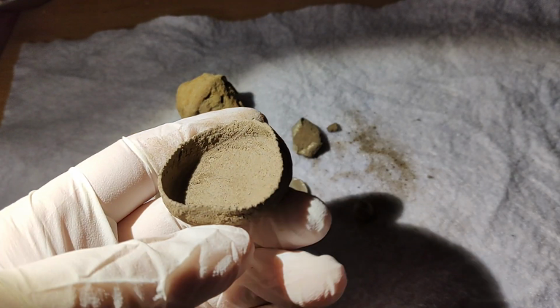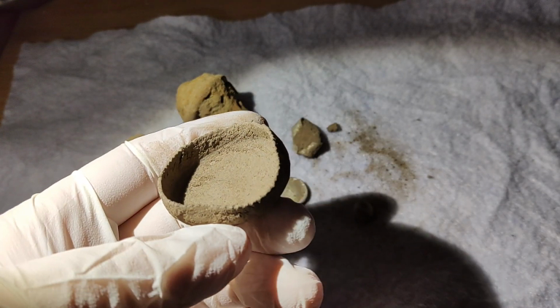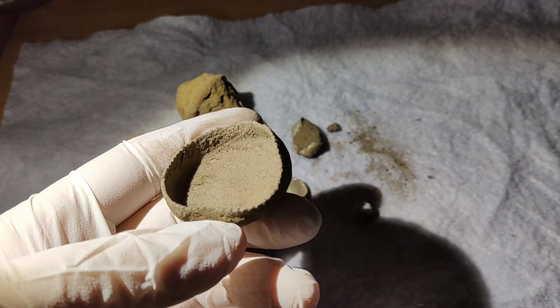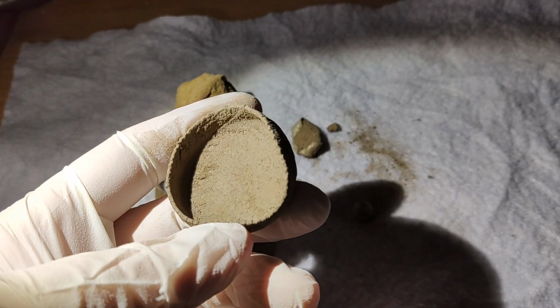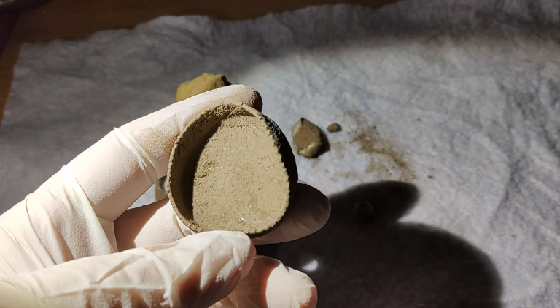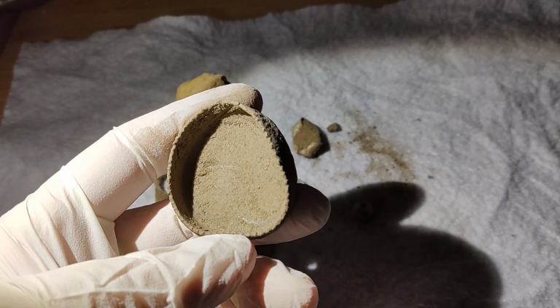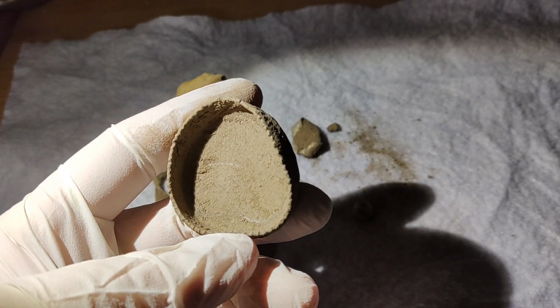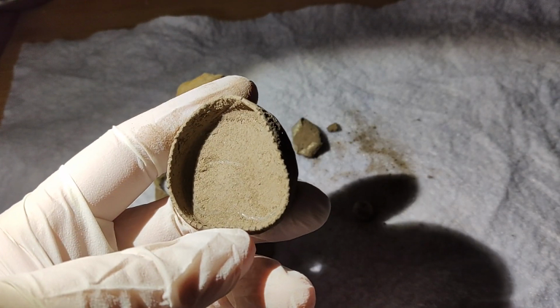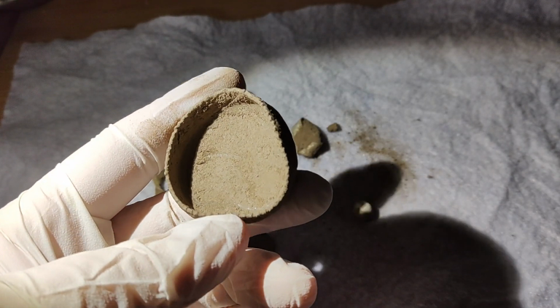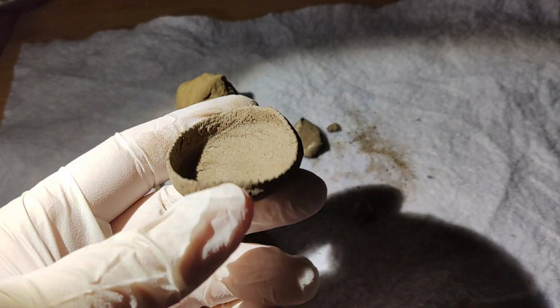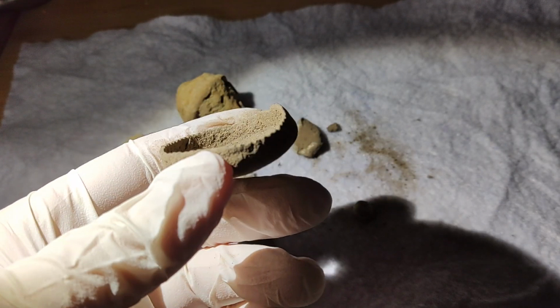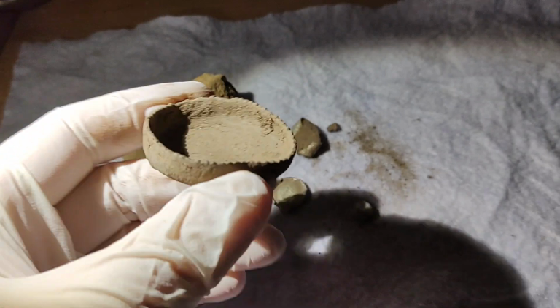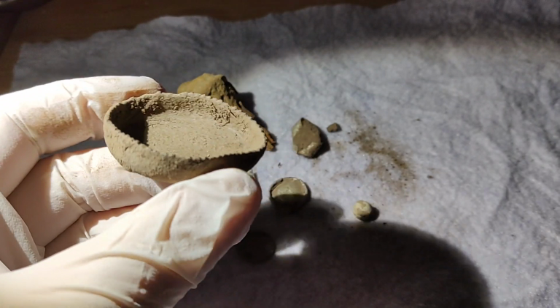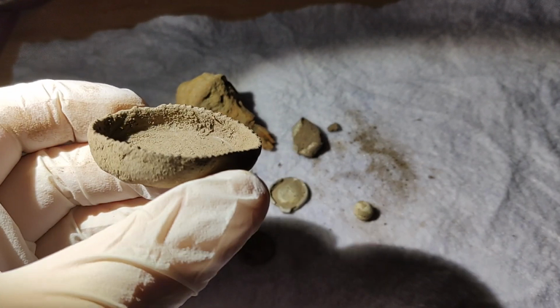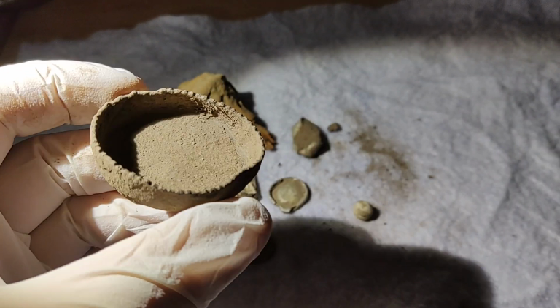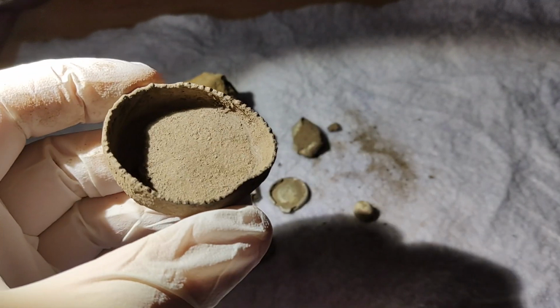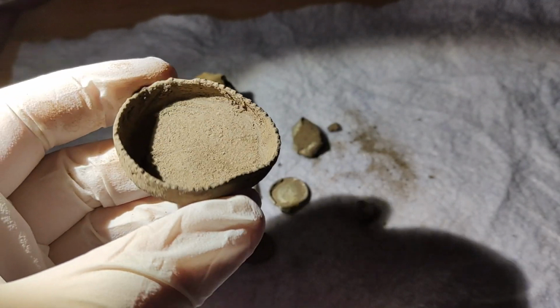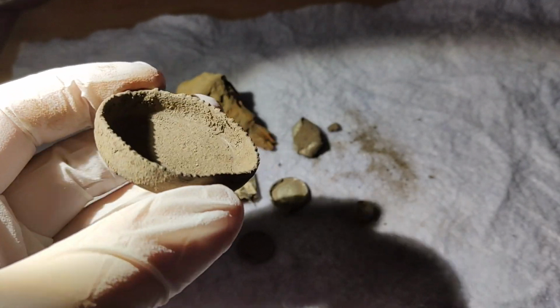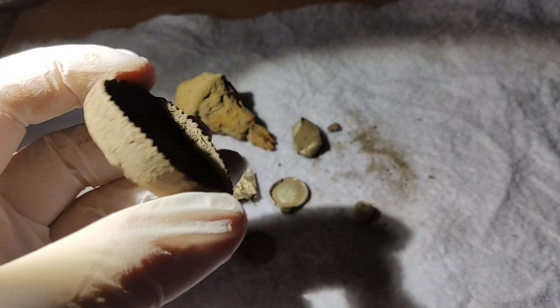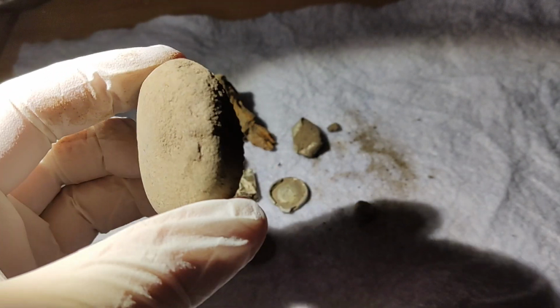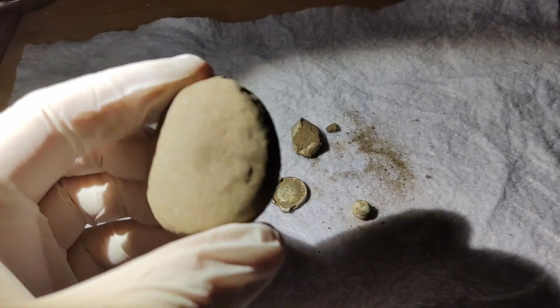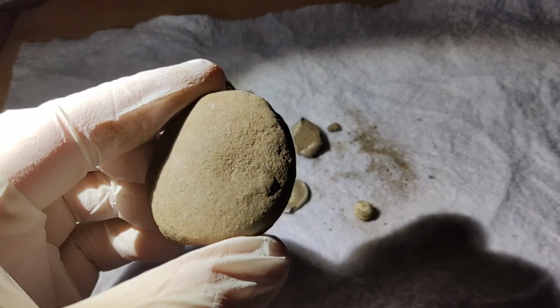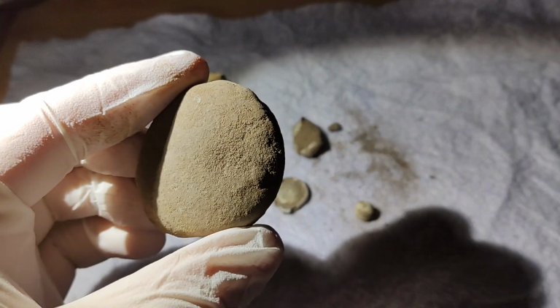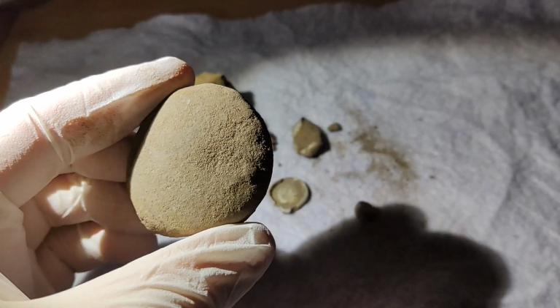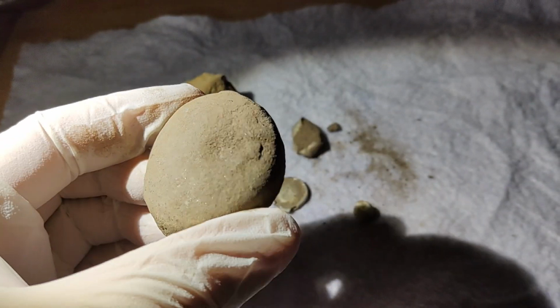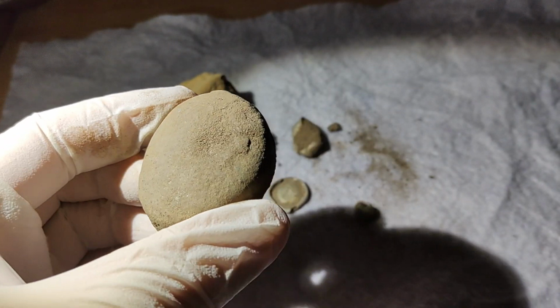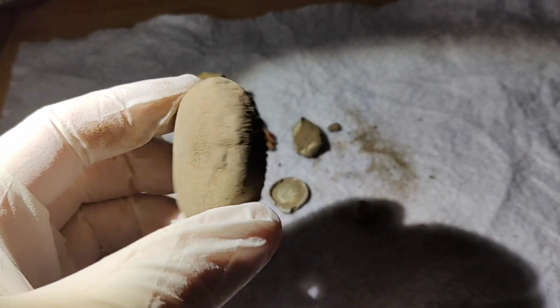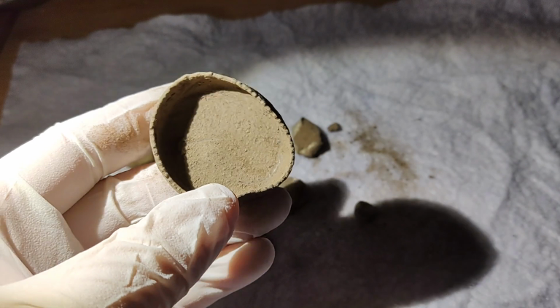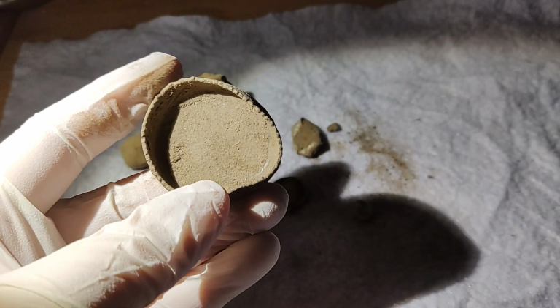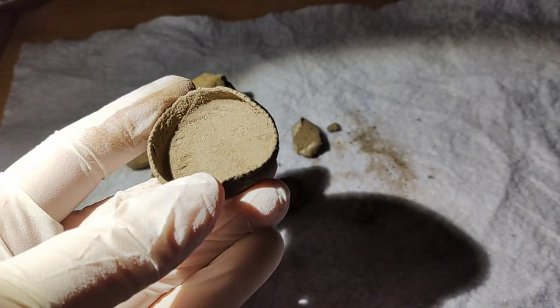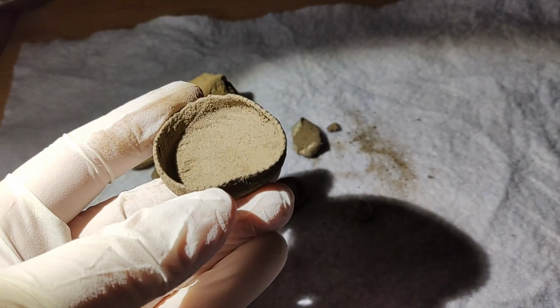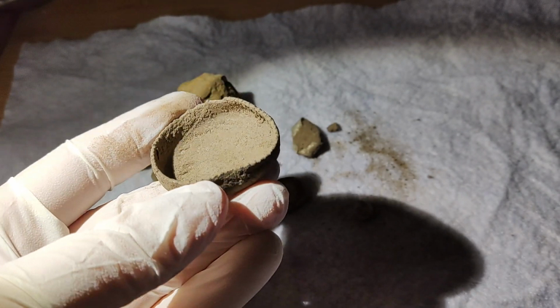I am not 100% sure what we have here but I think it might be for an old bike bell, although I'm not sure.